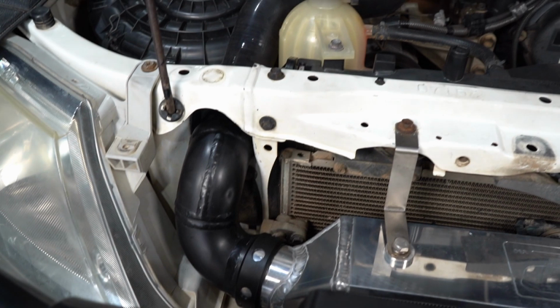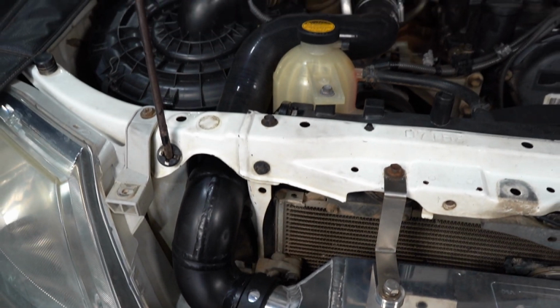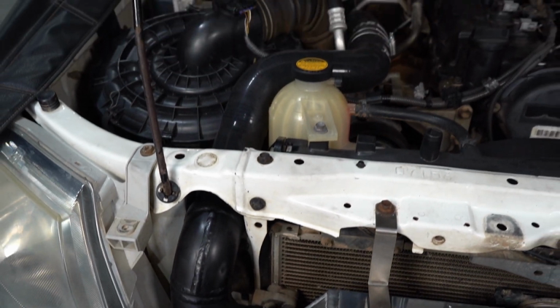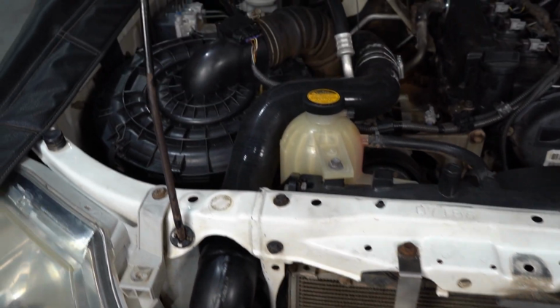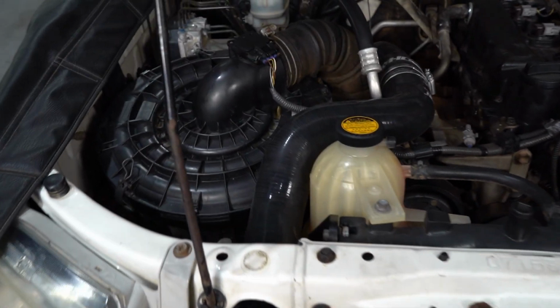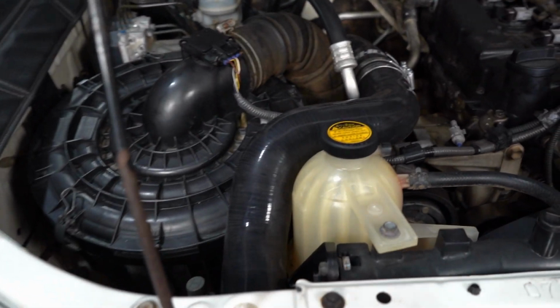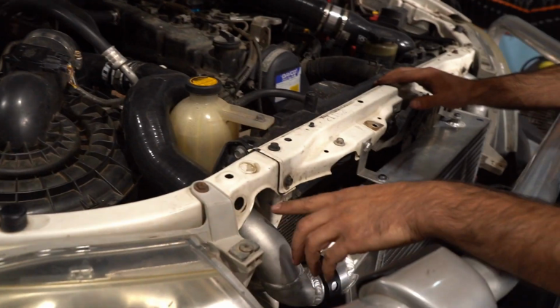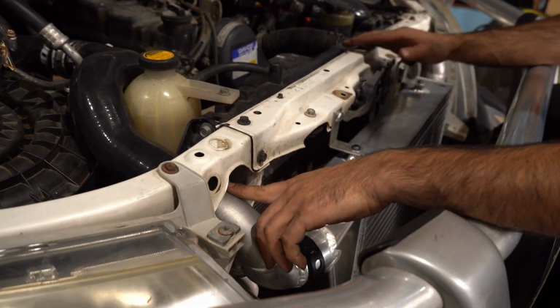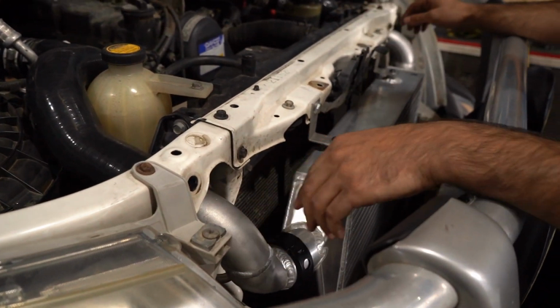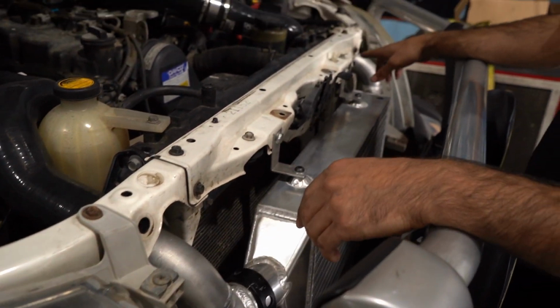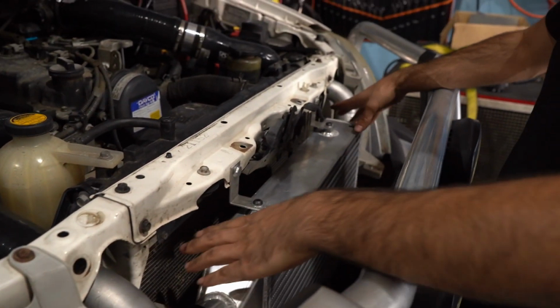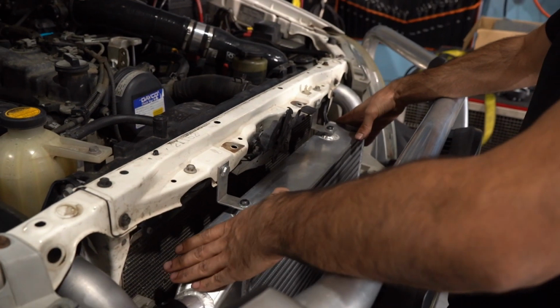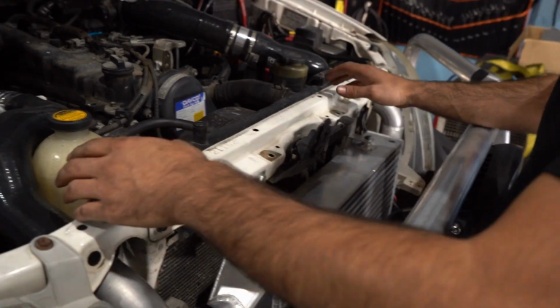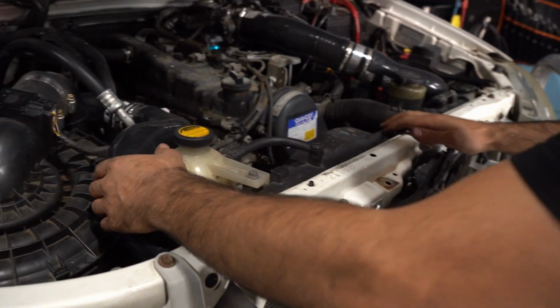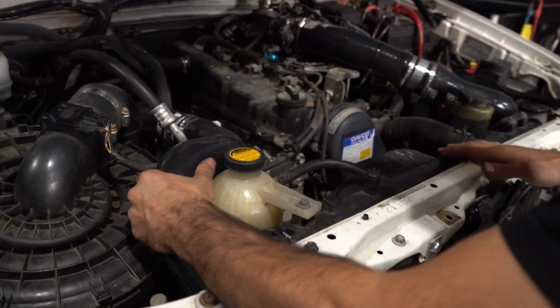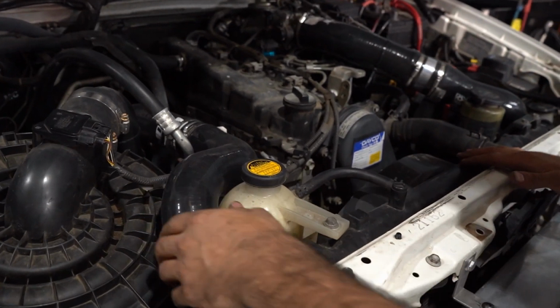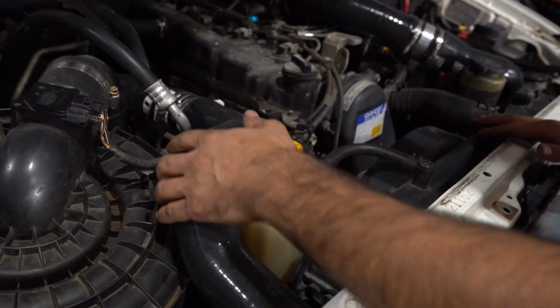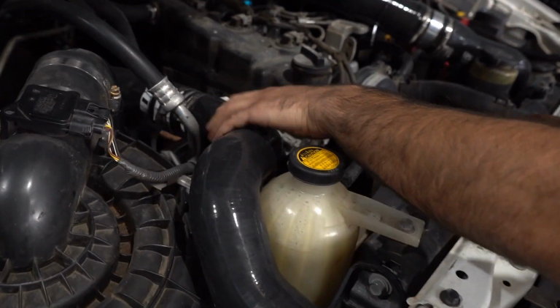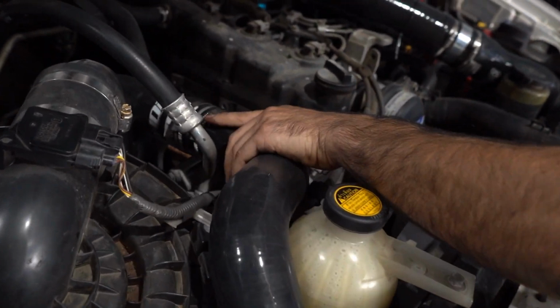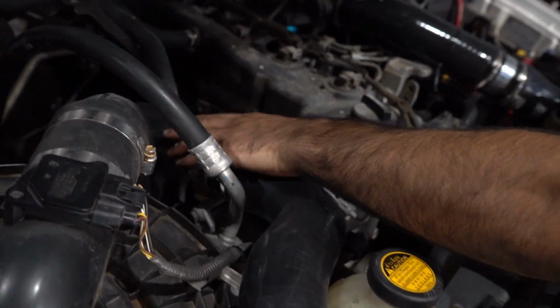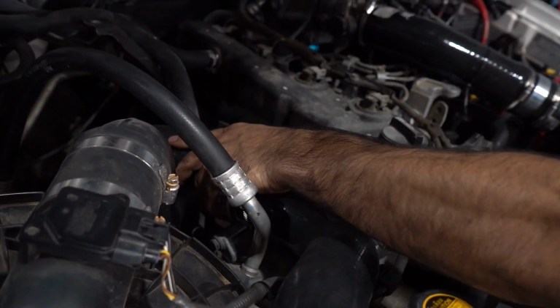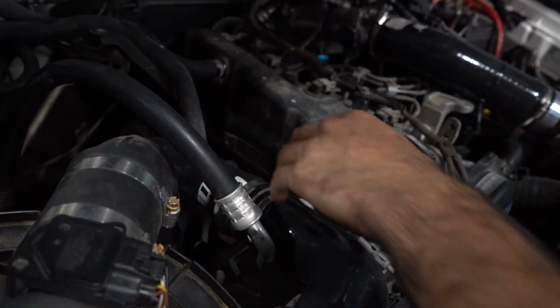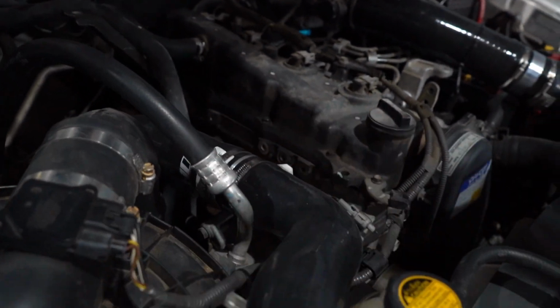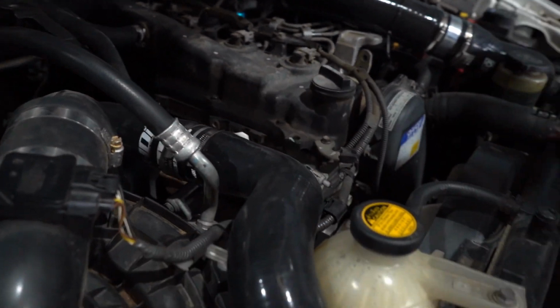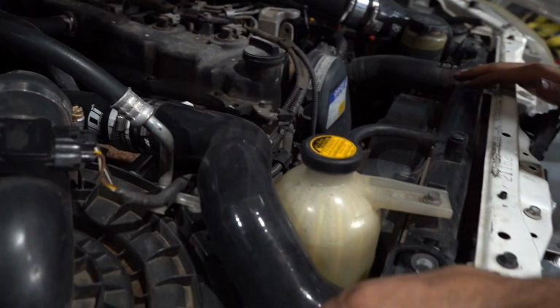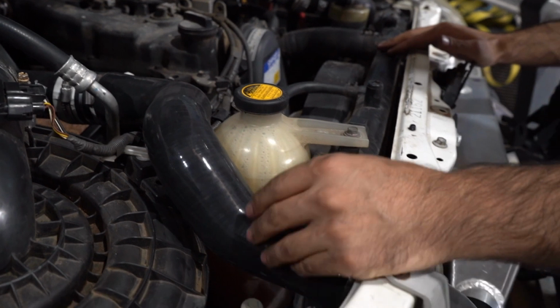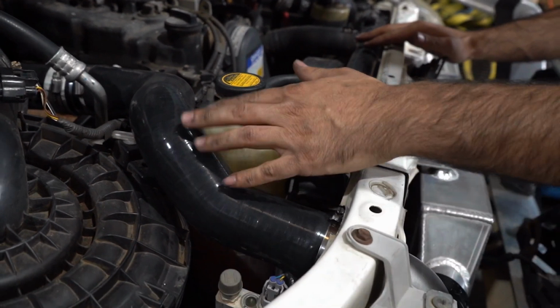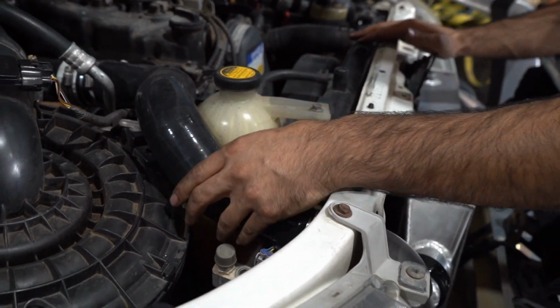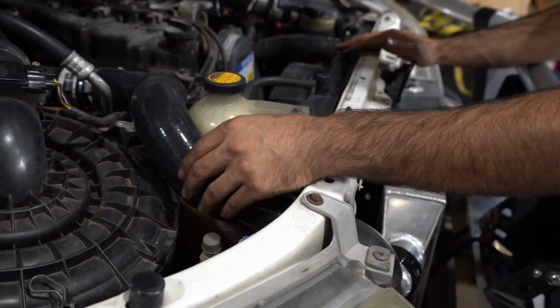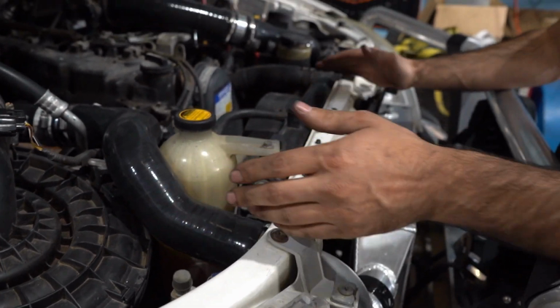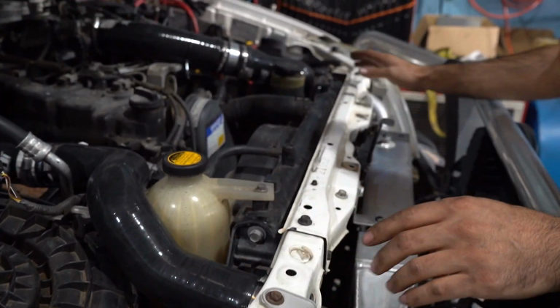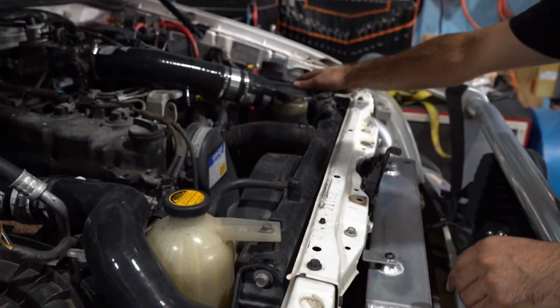It's pretty much a bolt-in kit — we just have to enlarge two holes and it bolts straight in. The hoses fit very well around all the air conditioning pipes, the intake, and the overflow bottle, and pretty much bolts all straight up.